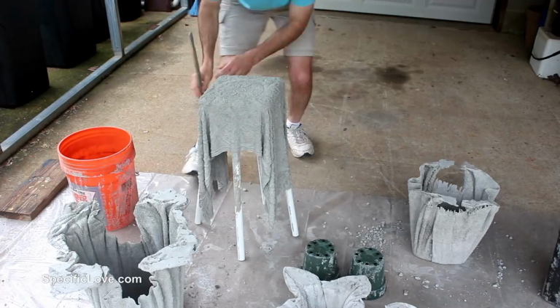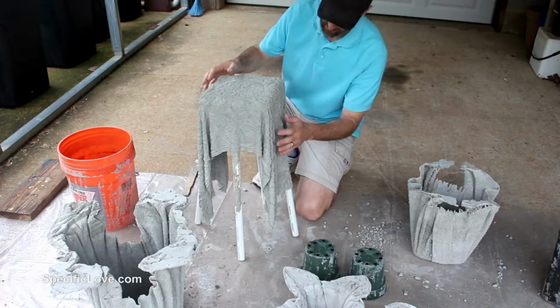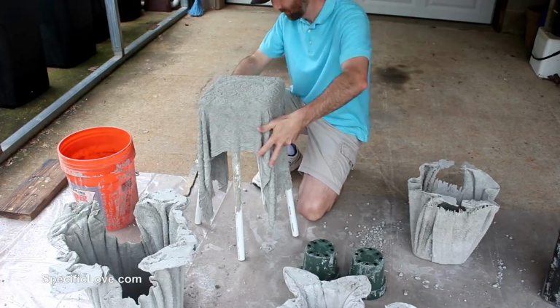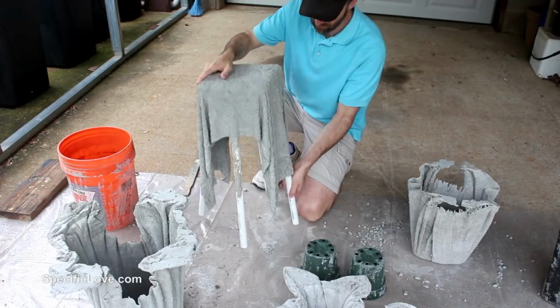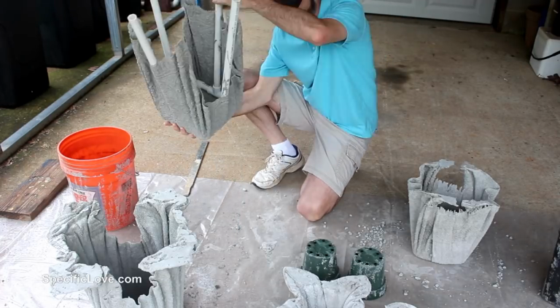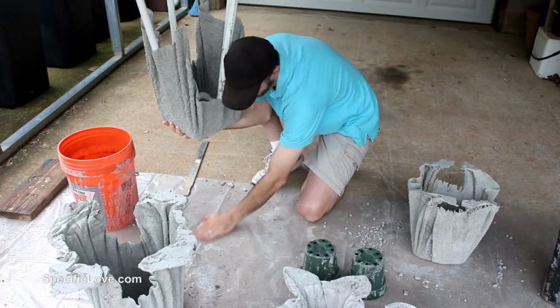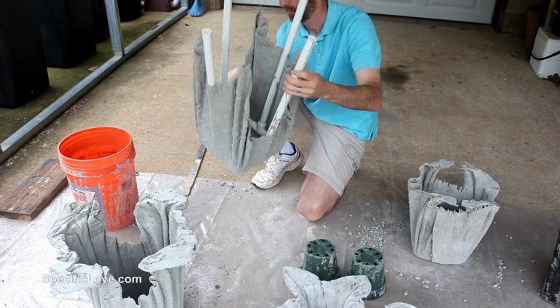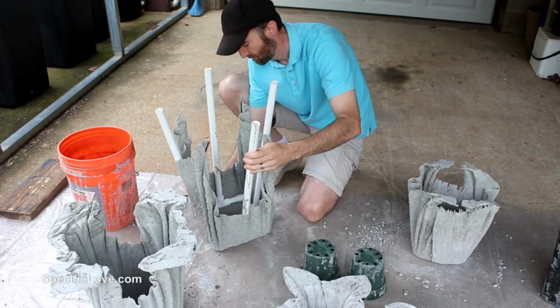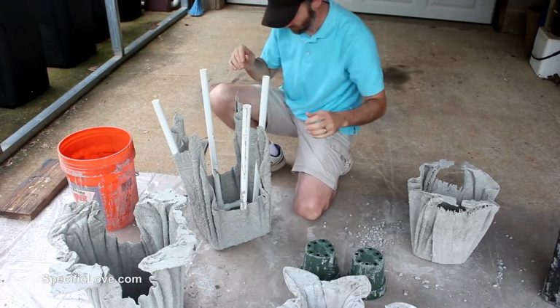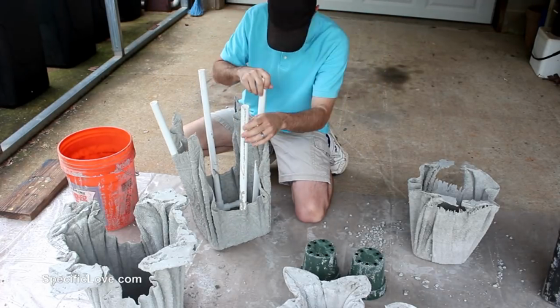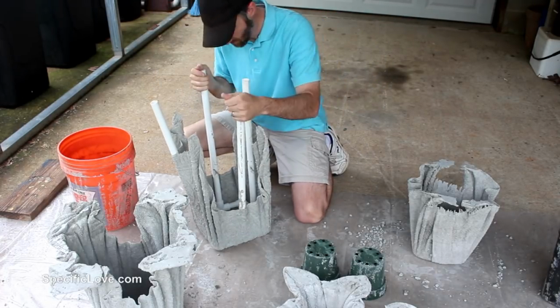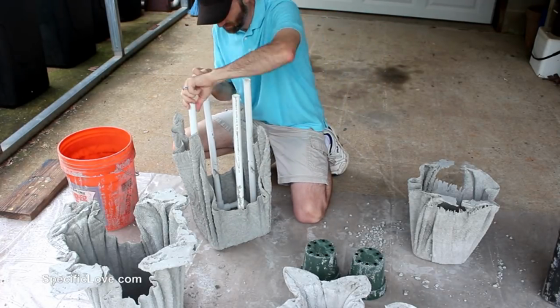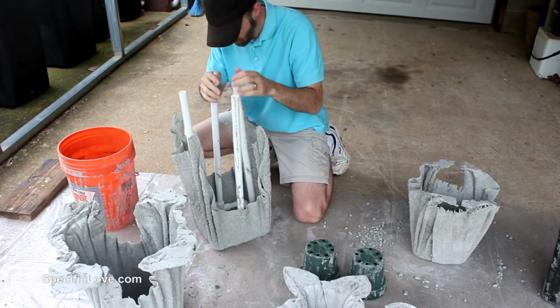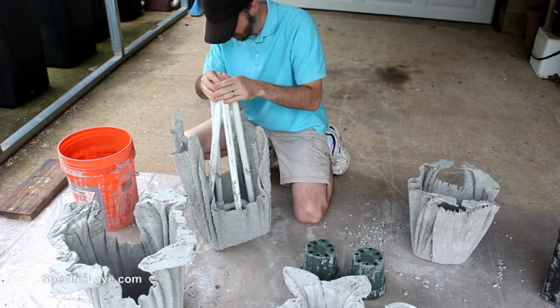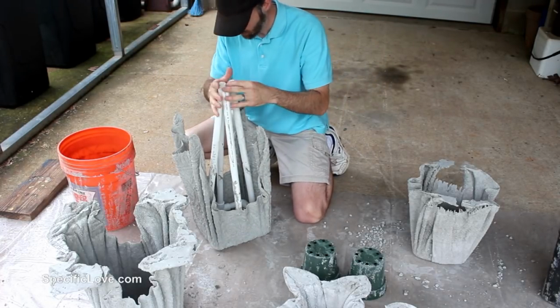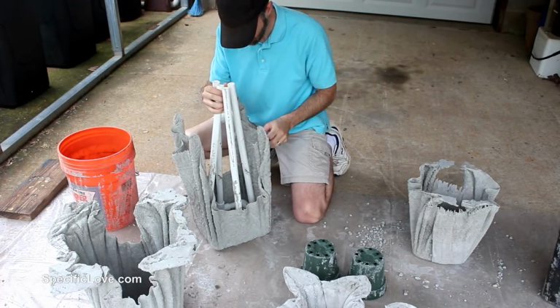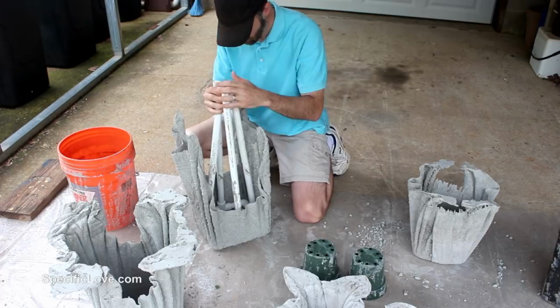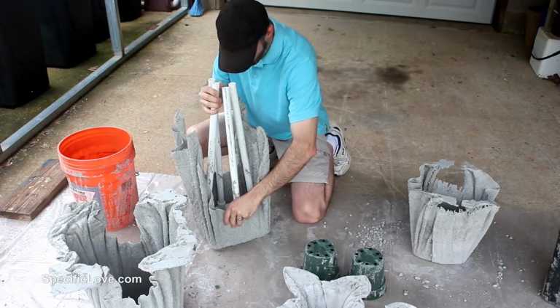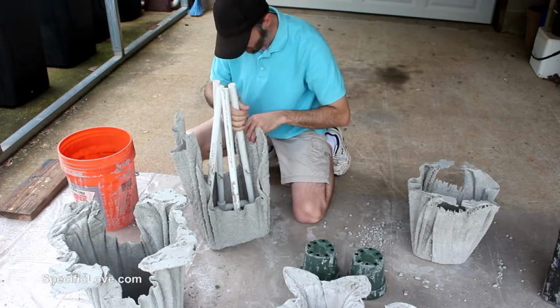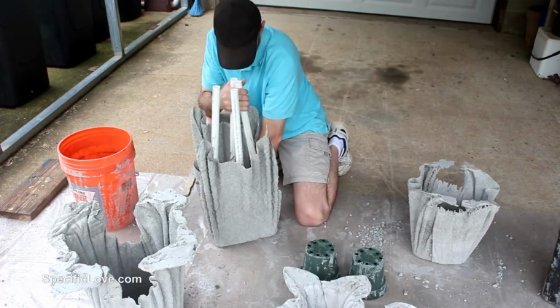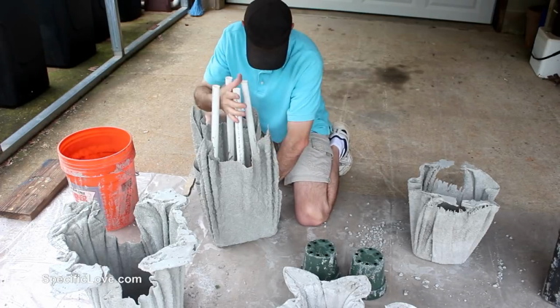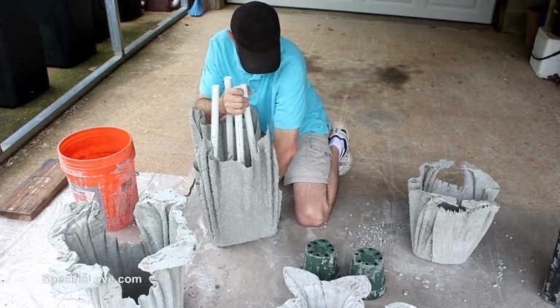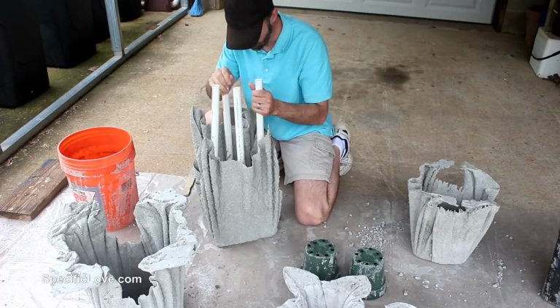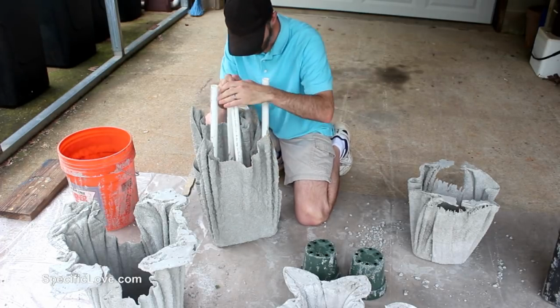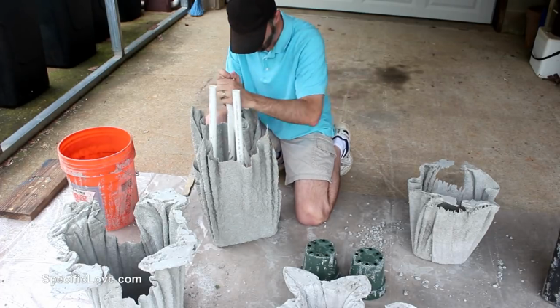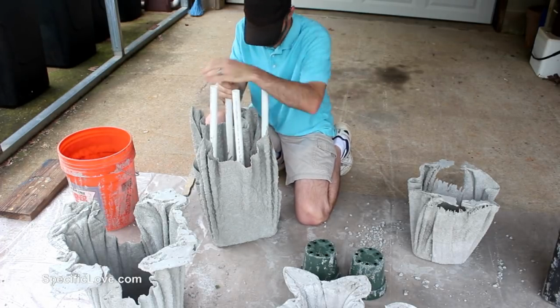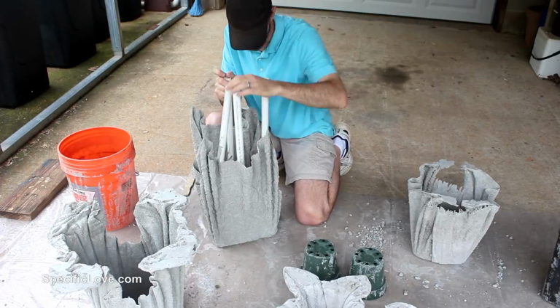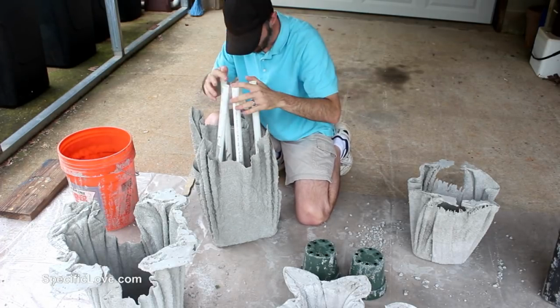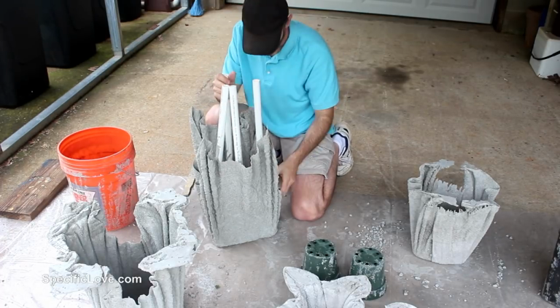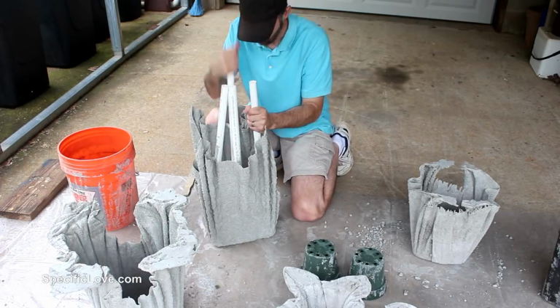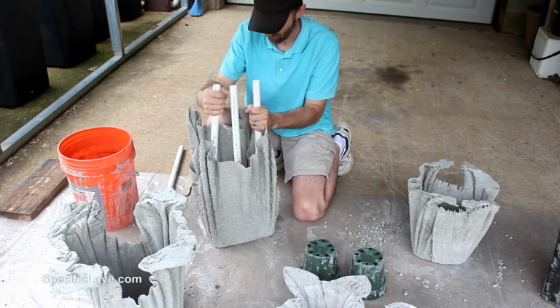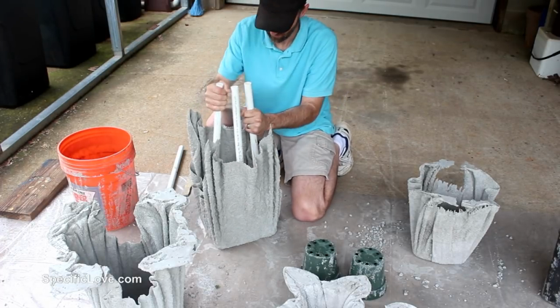And when it came to the PVC frame, I was not able to remove the top section without breaking the concrete structure. So I just pulled out the legs and left it. It will not hurt the plants anyway.